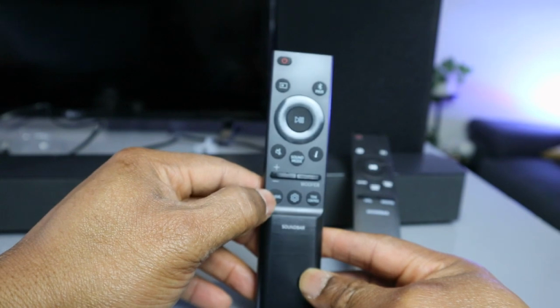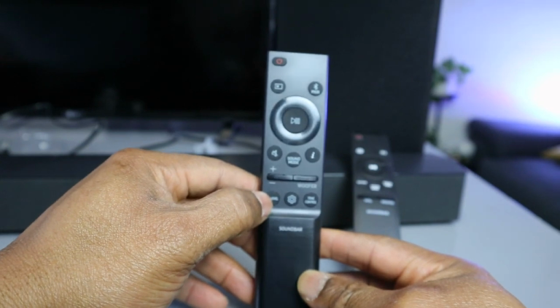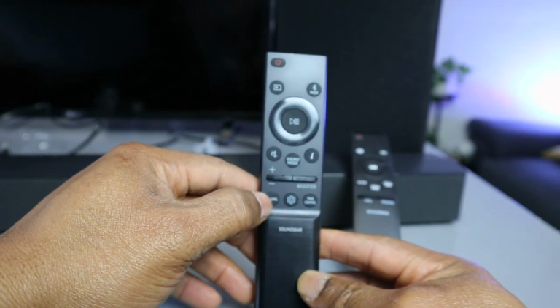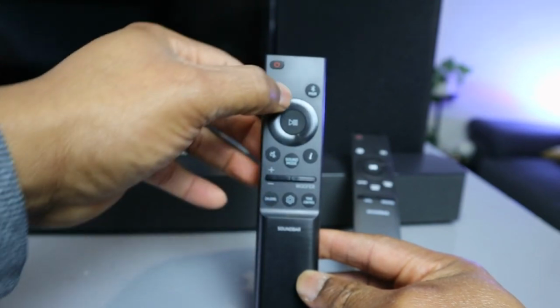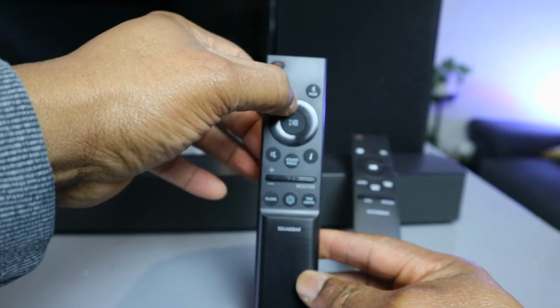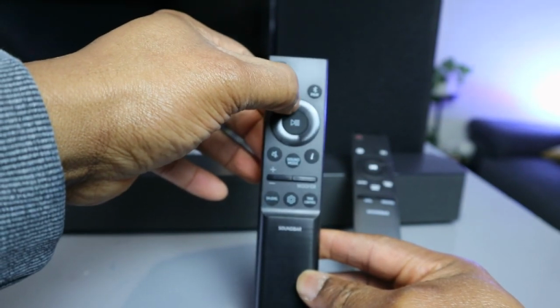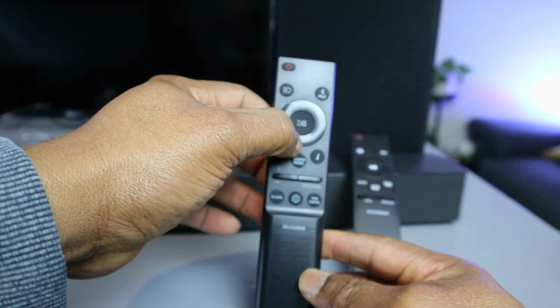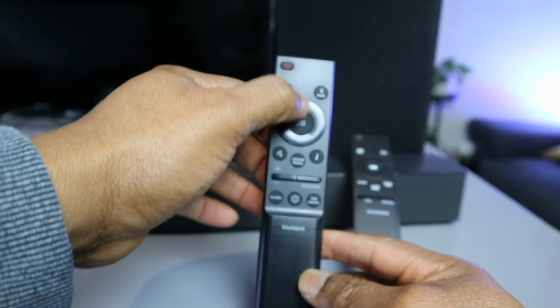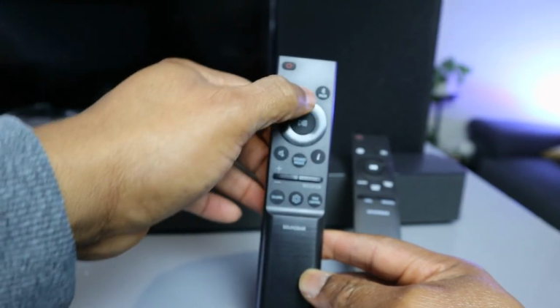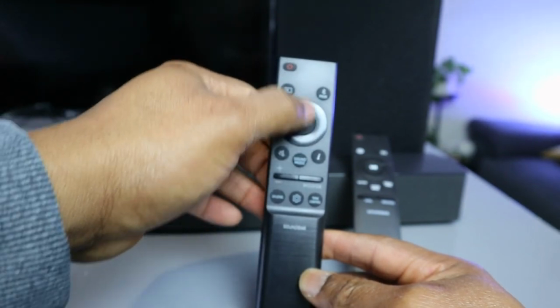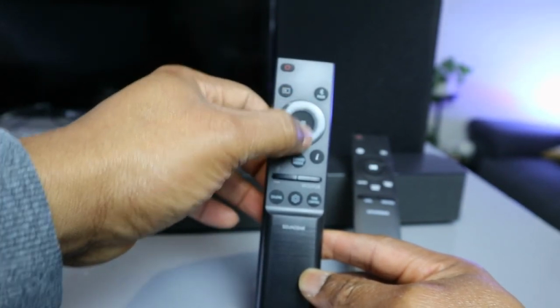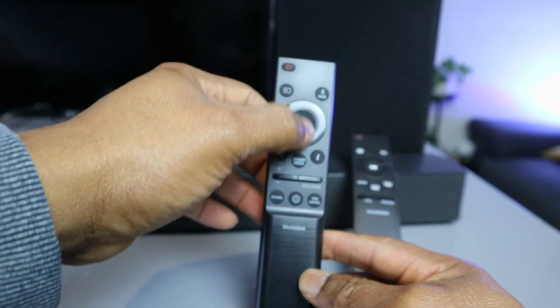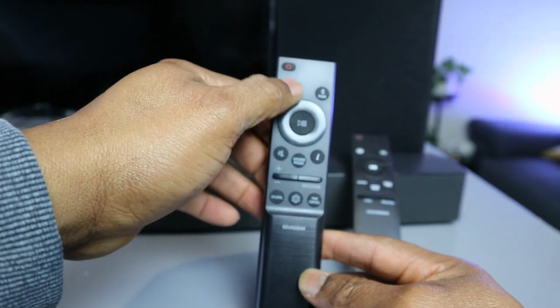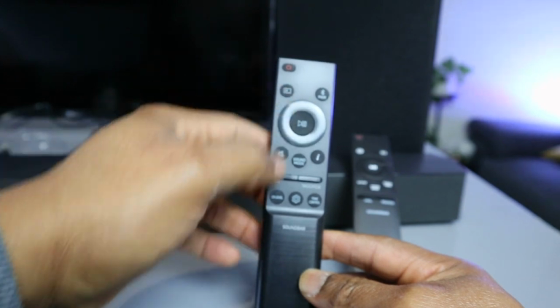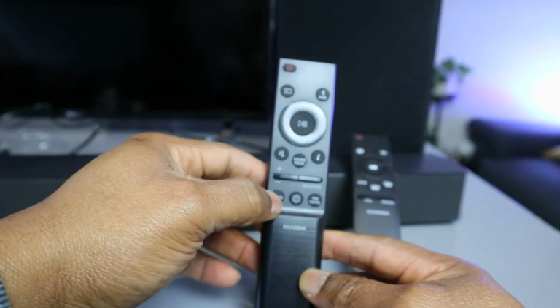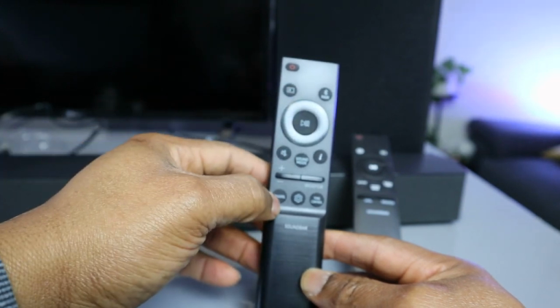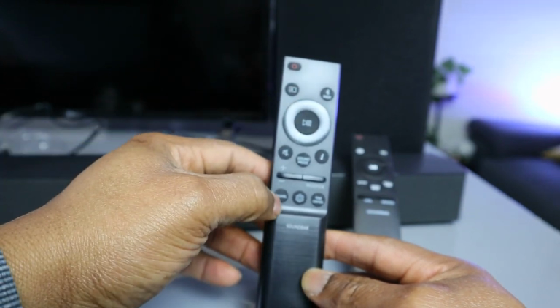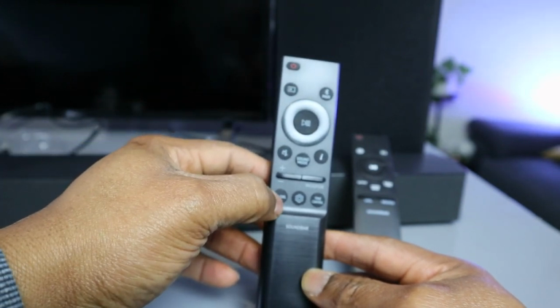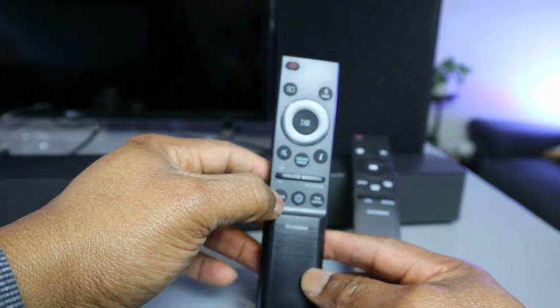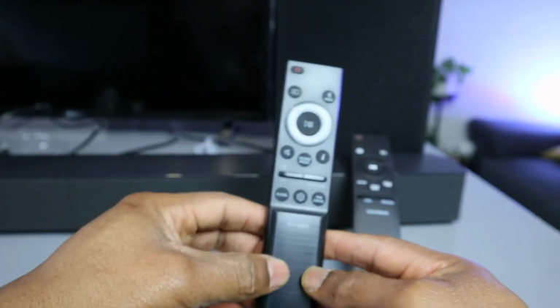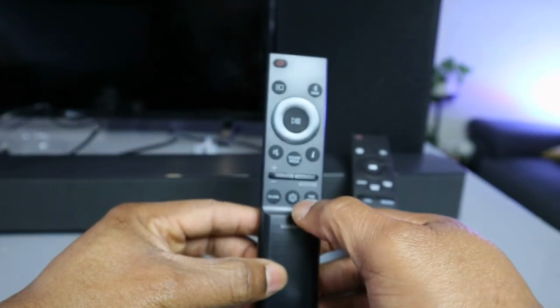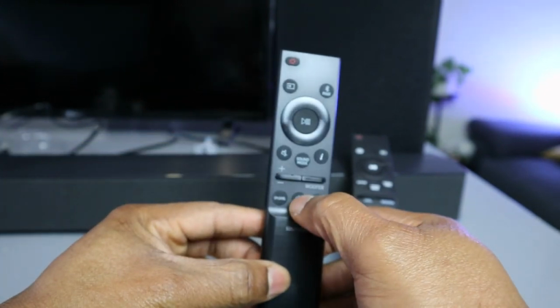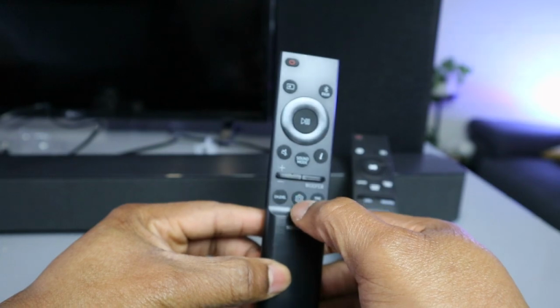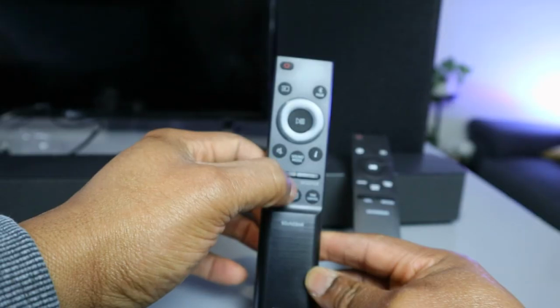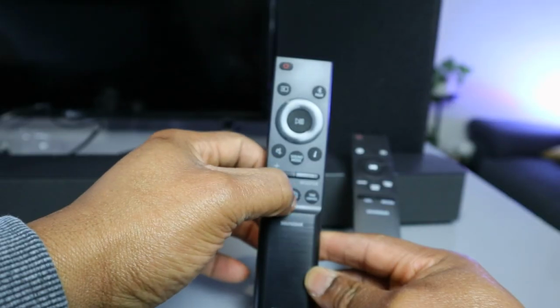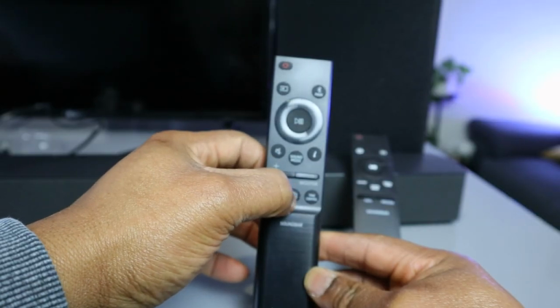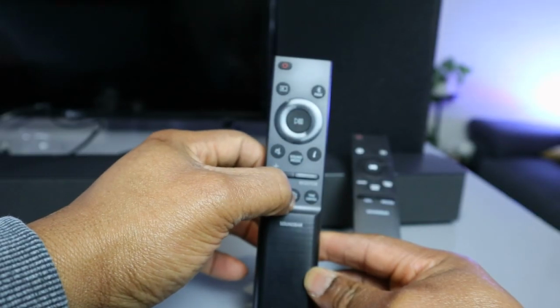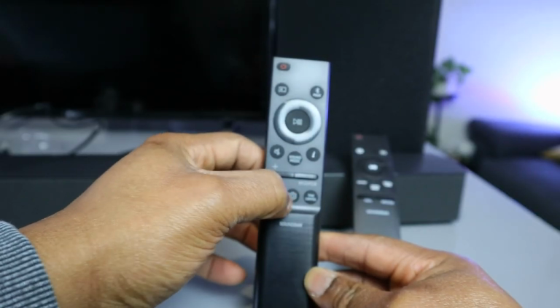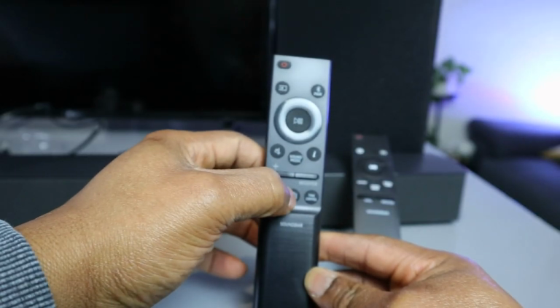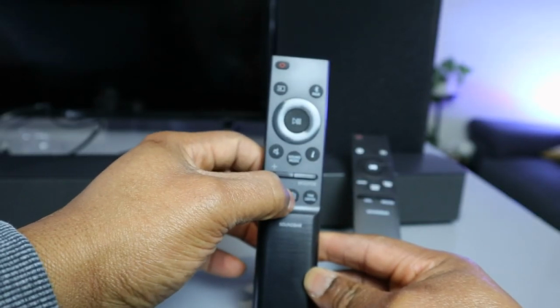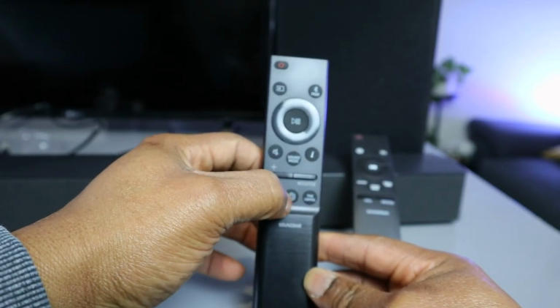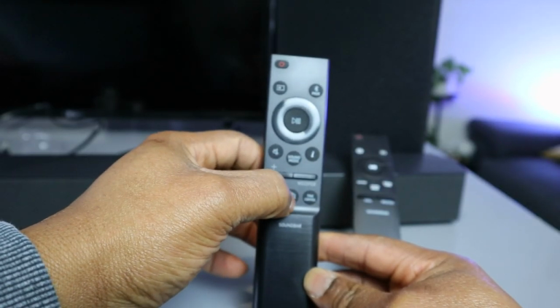This button here is channel level. When you select channel level, you use up or down to go to the particular level you want. Once you select channel, this is how you navigate the channel level settings.